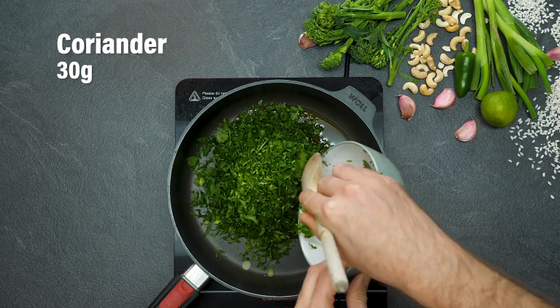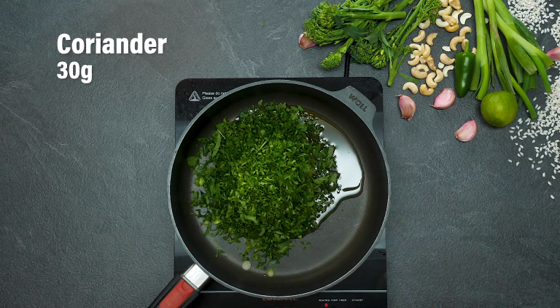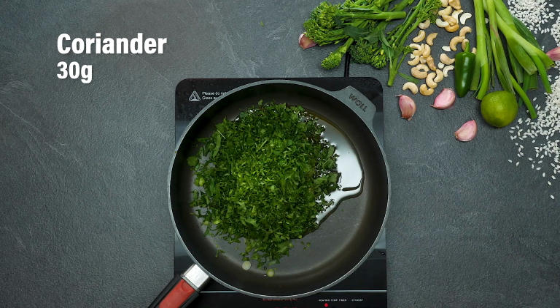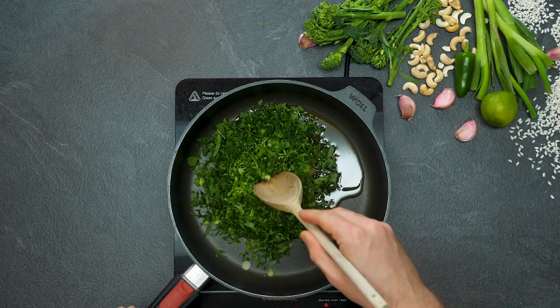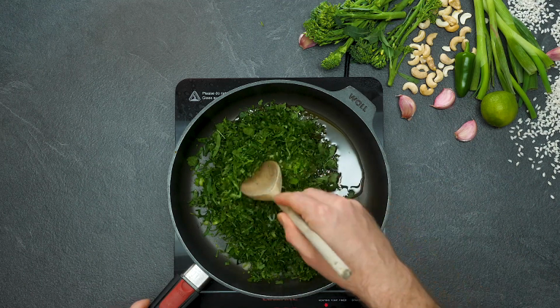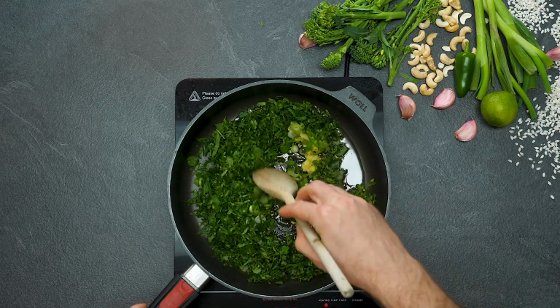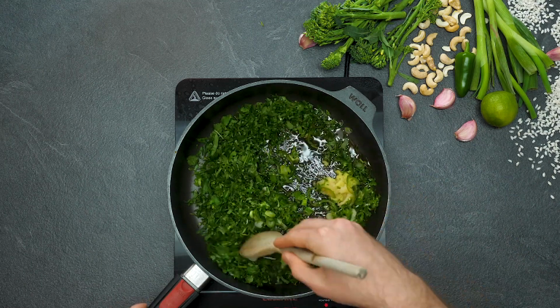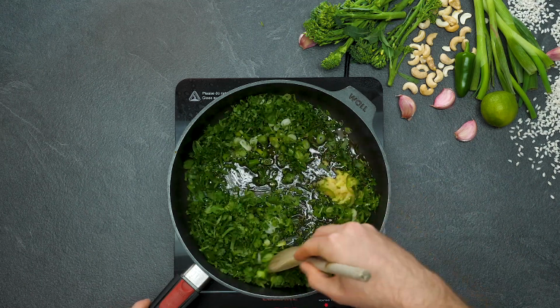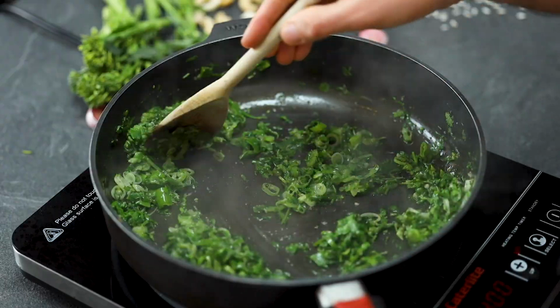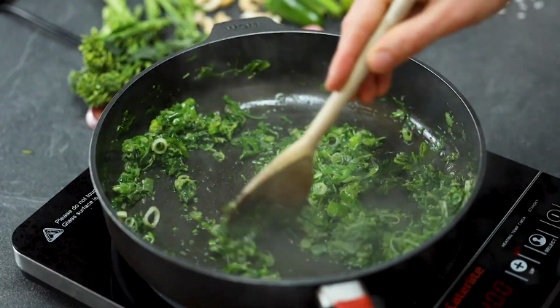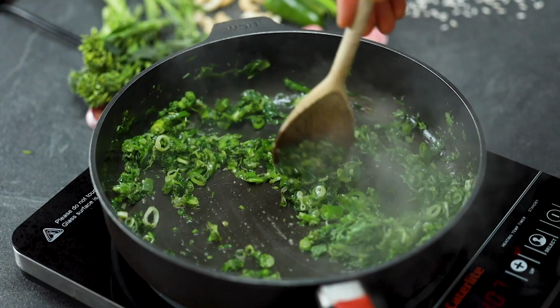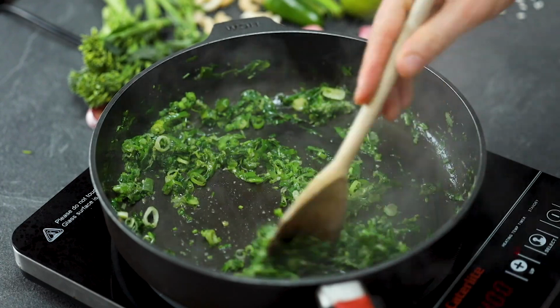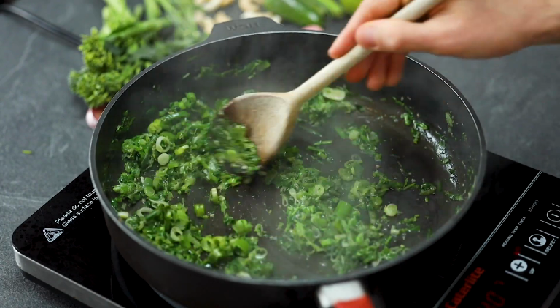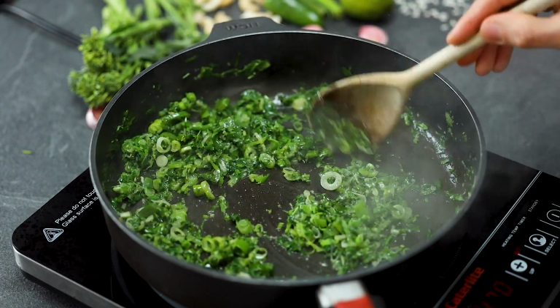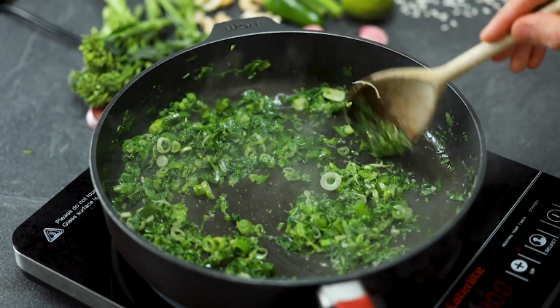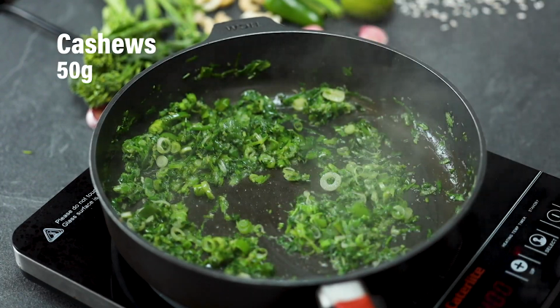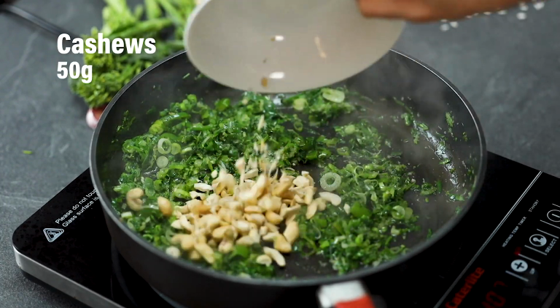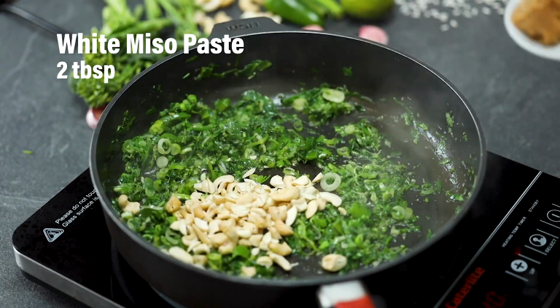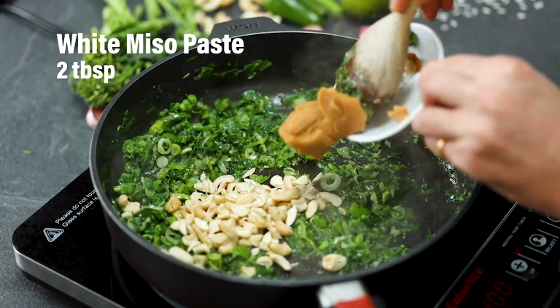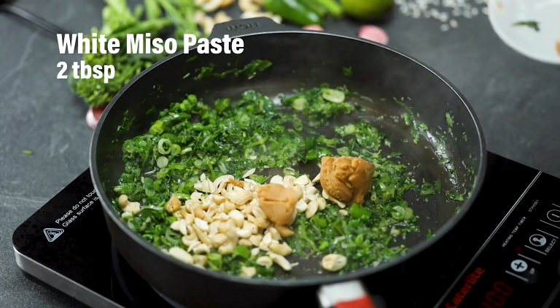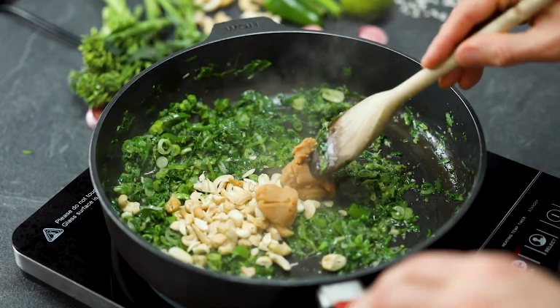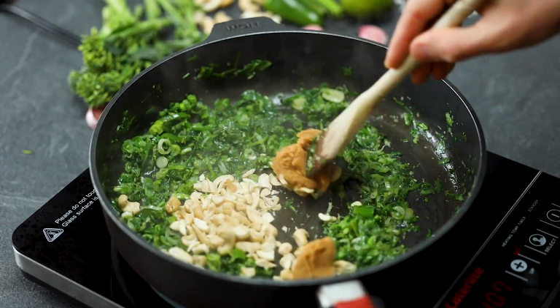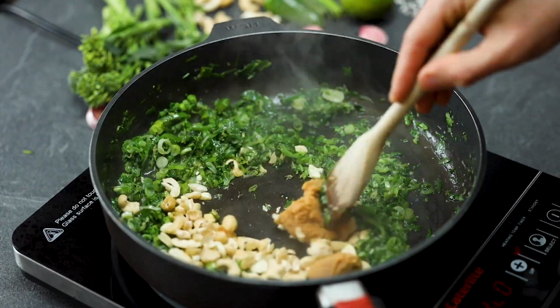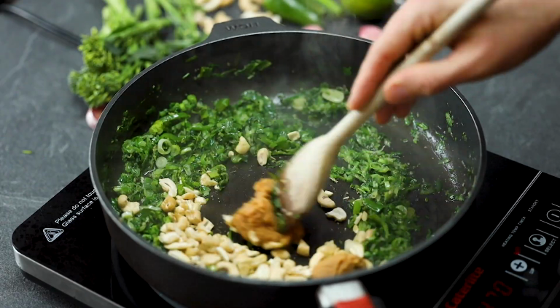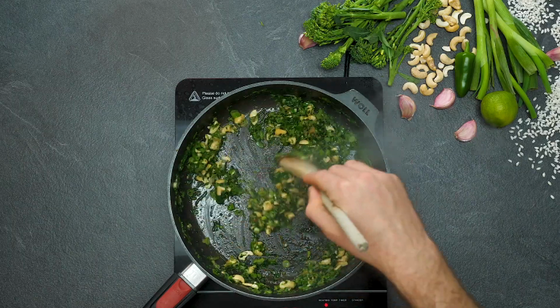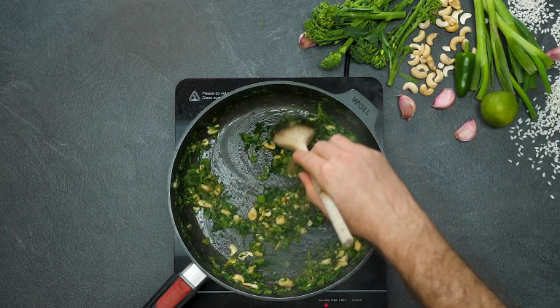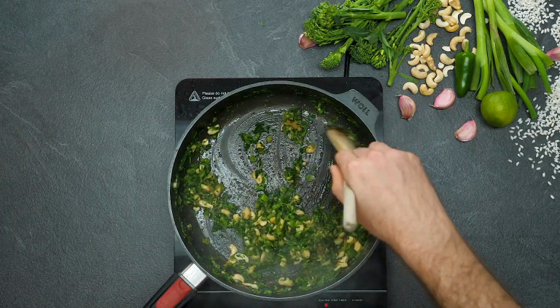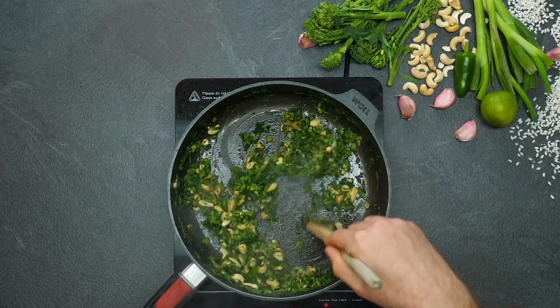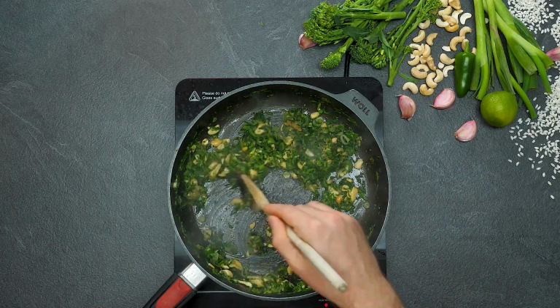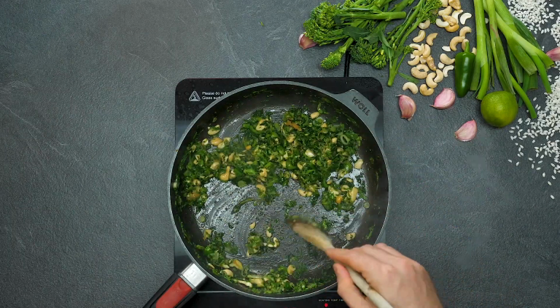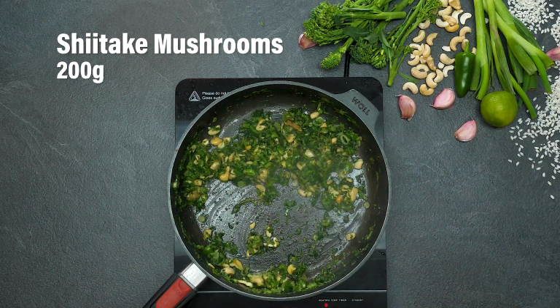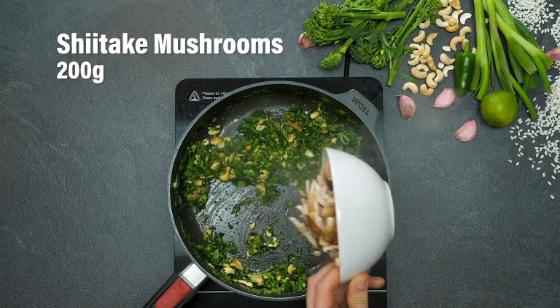A little bit of coriander with this kind of flavour profile works beautifully. Cook it down, not too long — you don't want to scorch everything. Then add some cashew nuts and some white miso paste, which give really good texture and a wonderful deep umami saltiness.